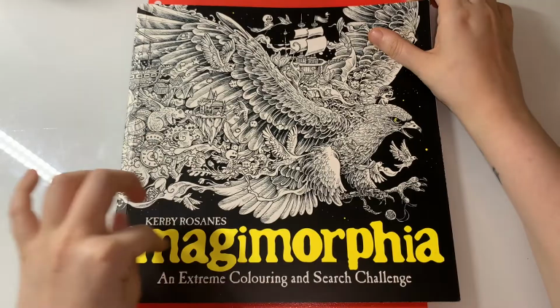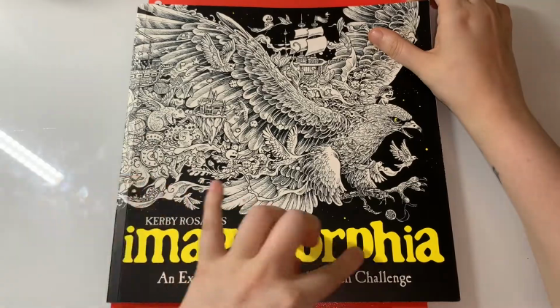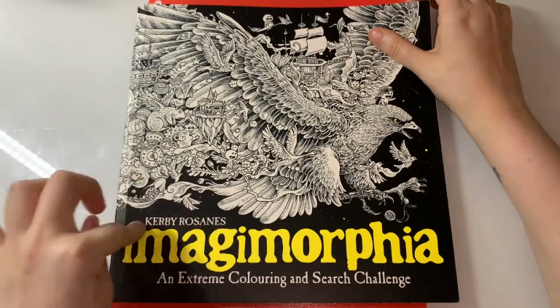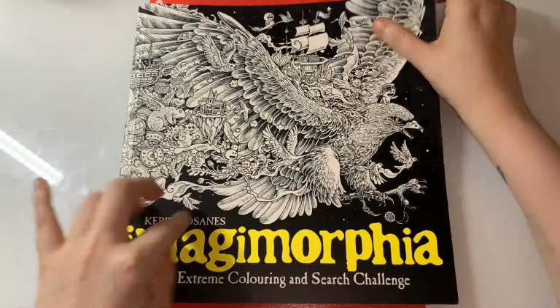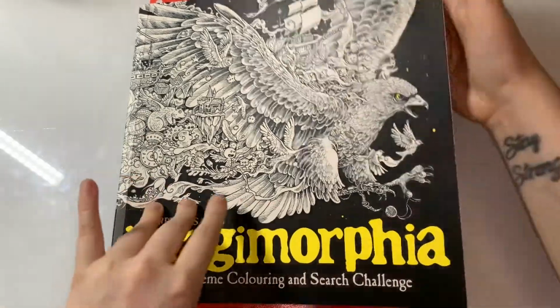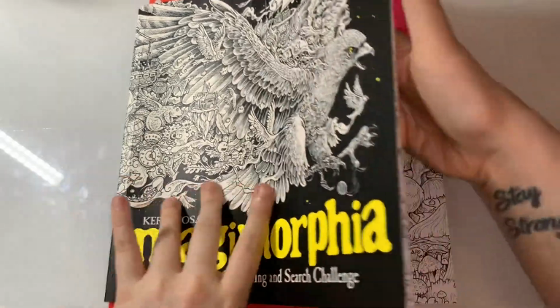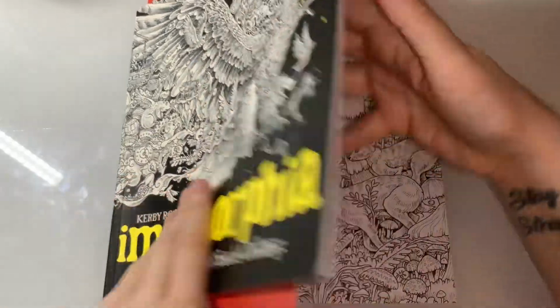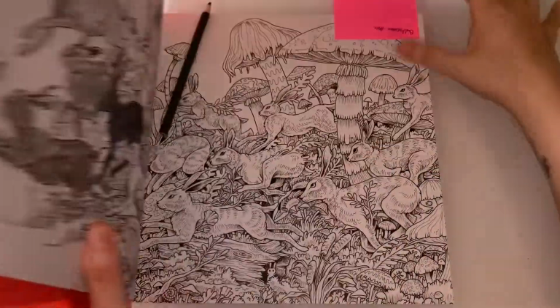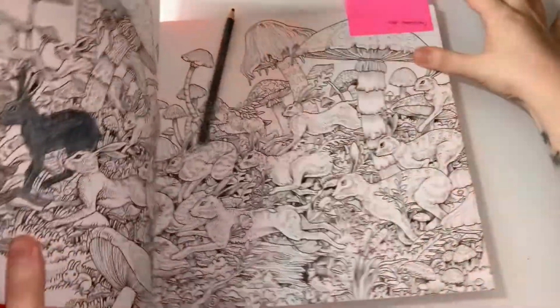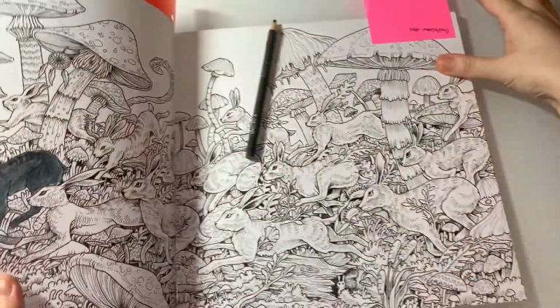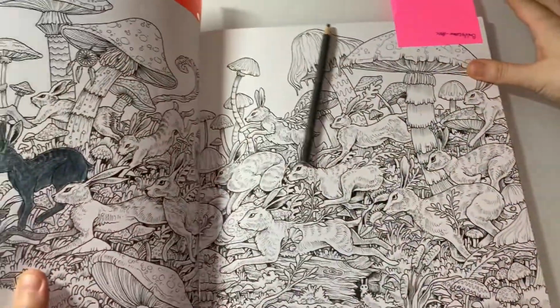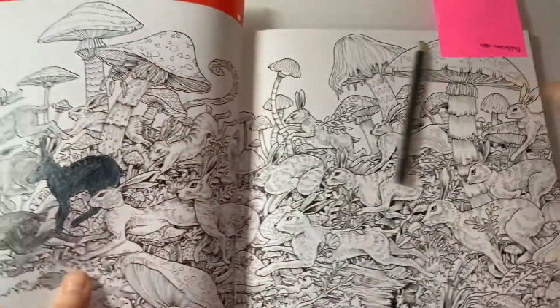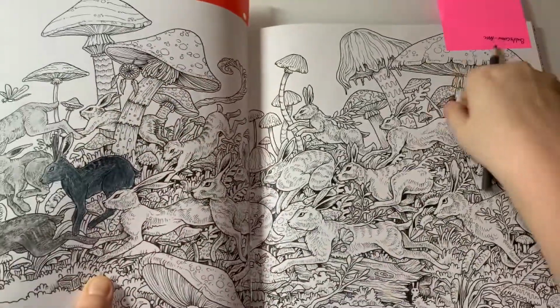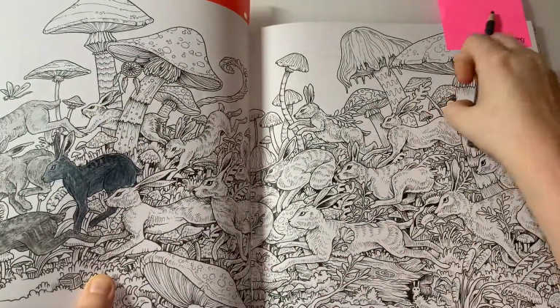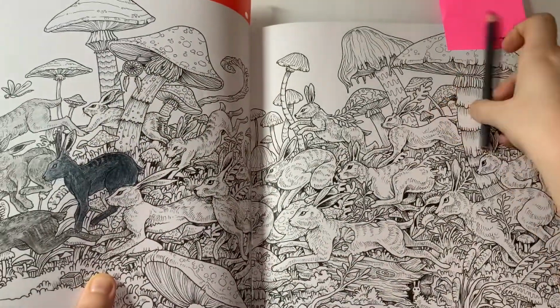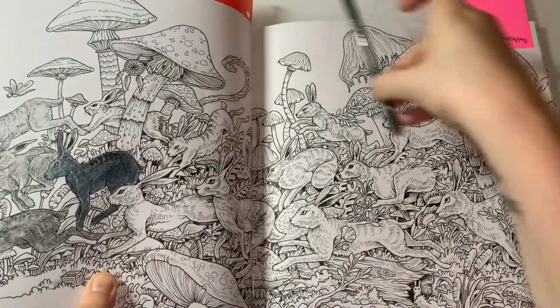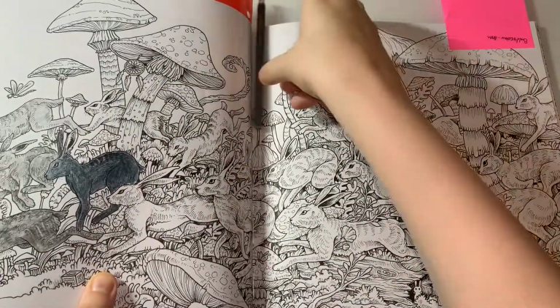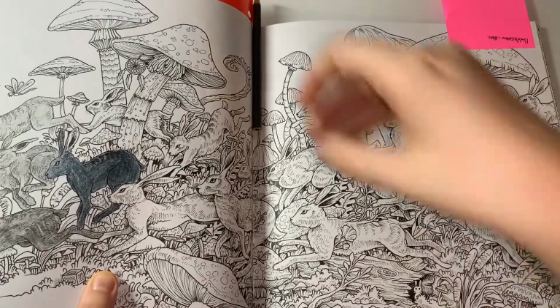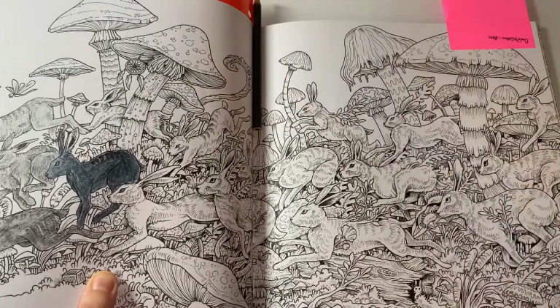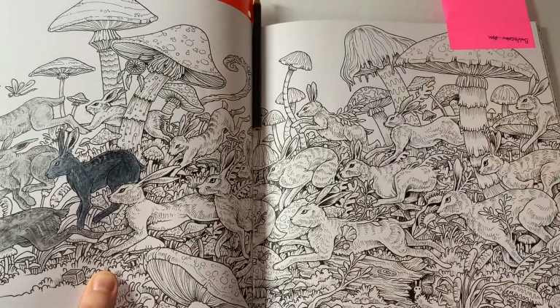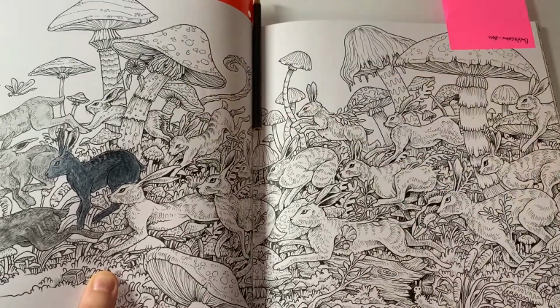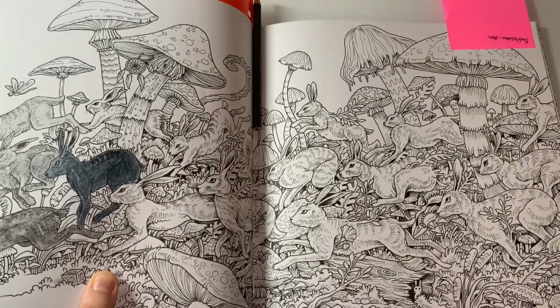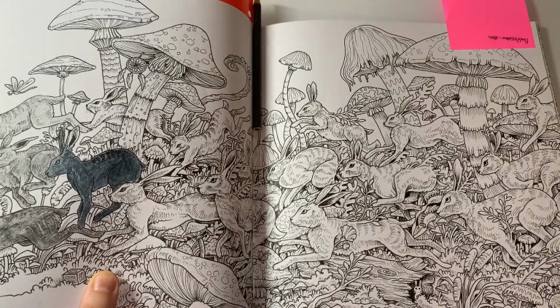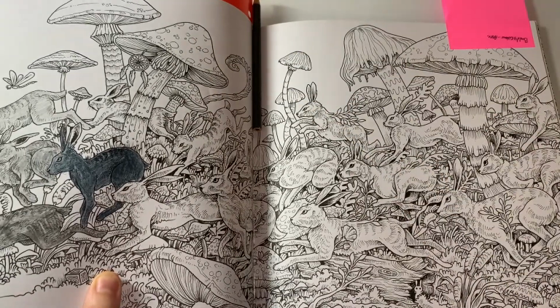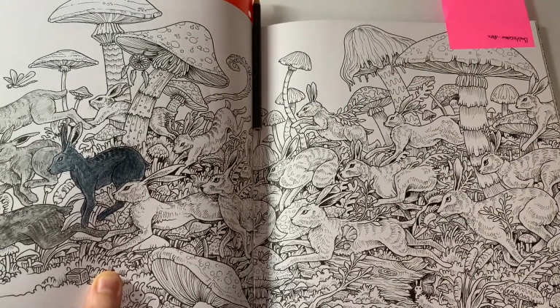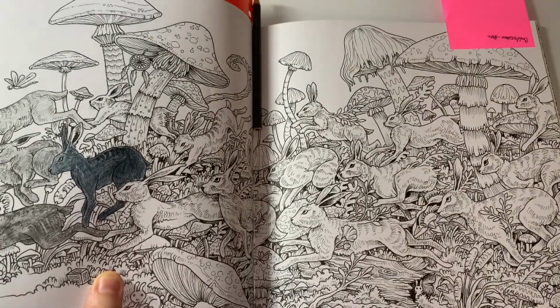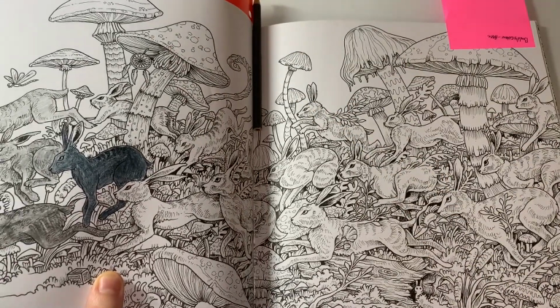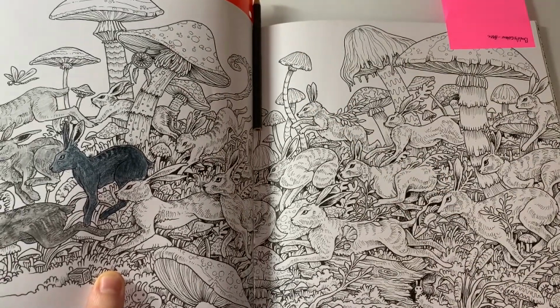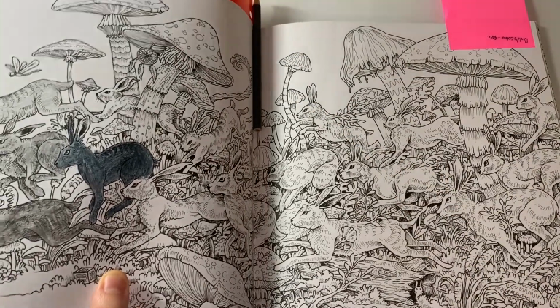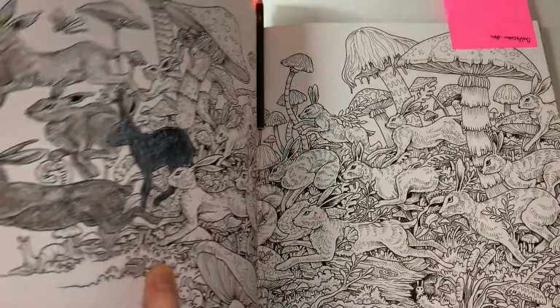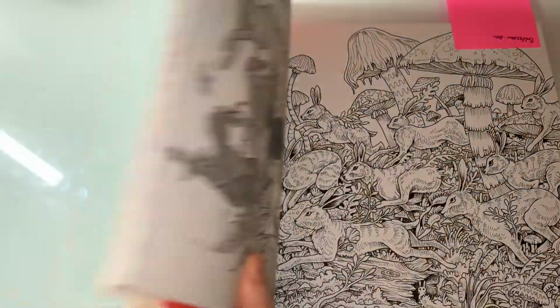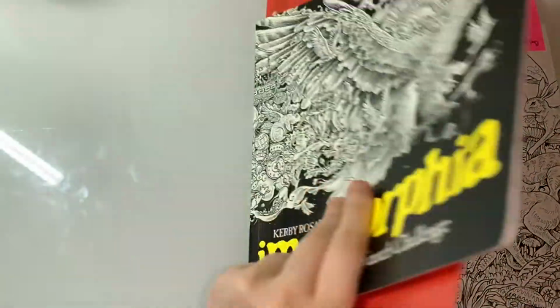The last book in that pile is Imagine Morphia by Kerry Rosamond, and this is a body color with Anne. I'm just doing it all in pencil to be honest, and it's gonna be so much fun.